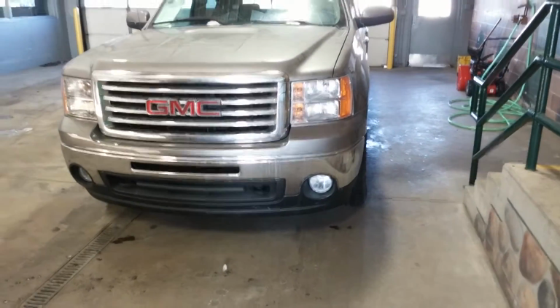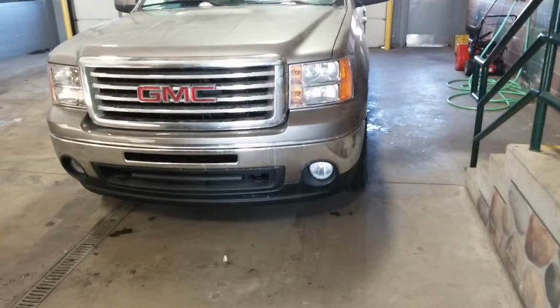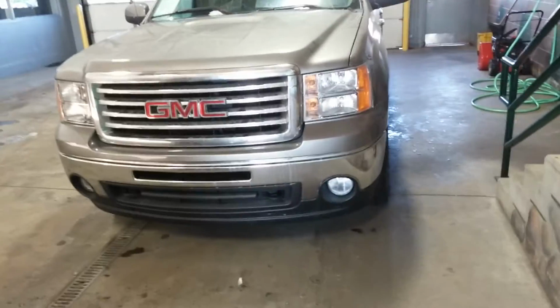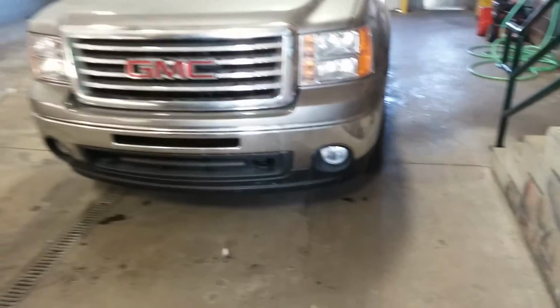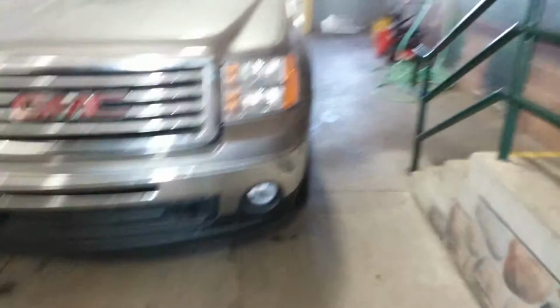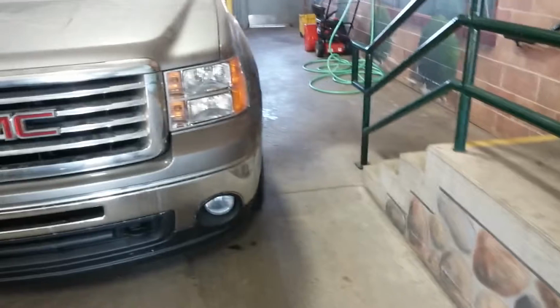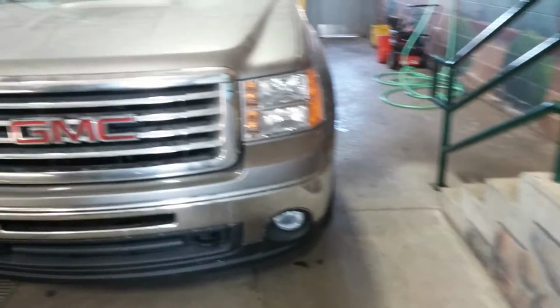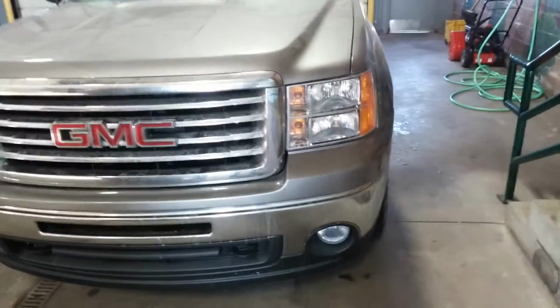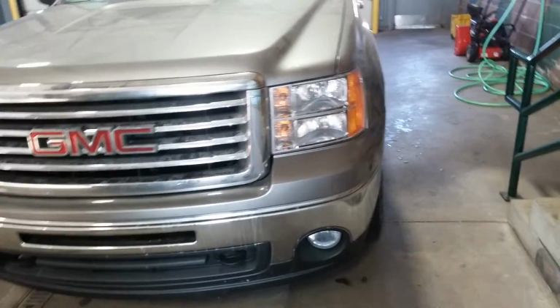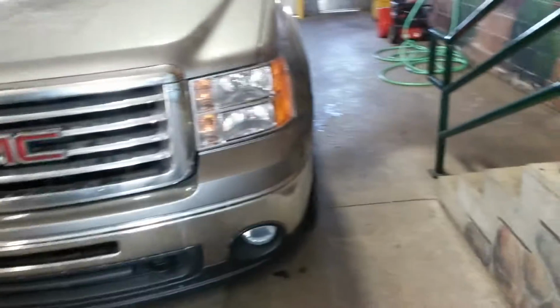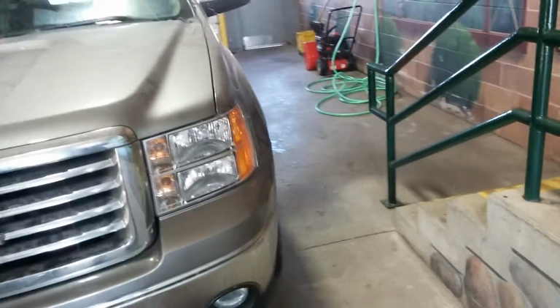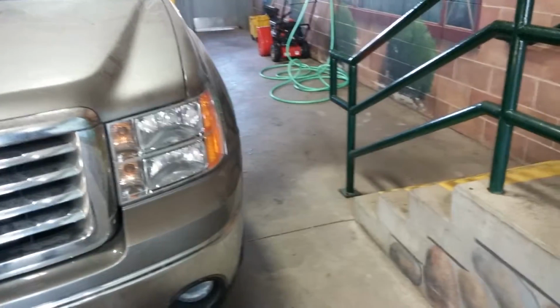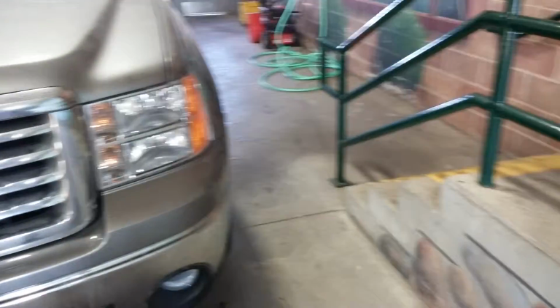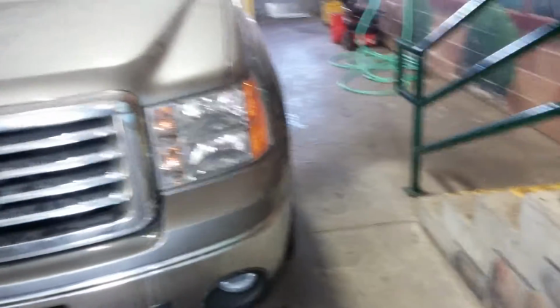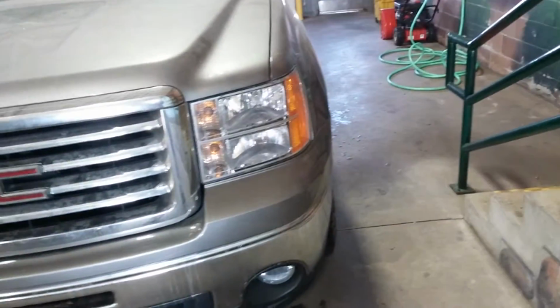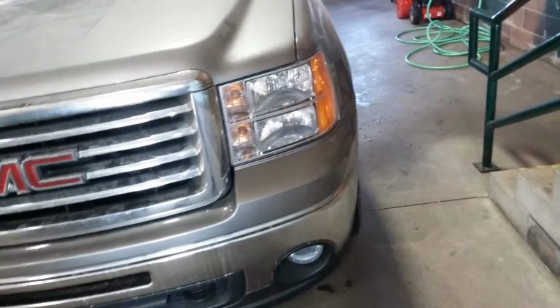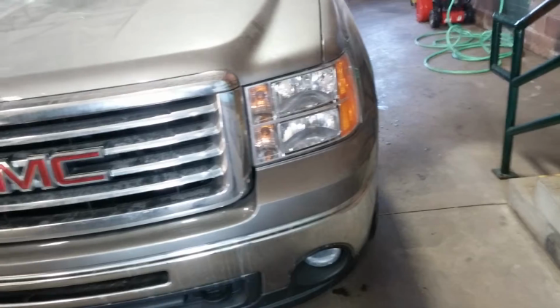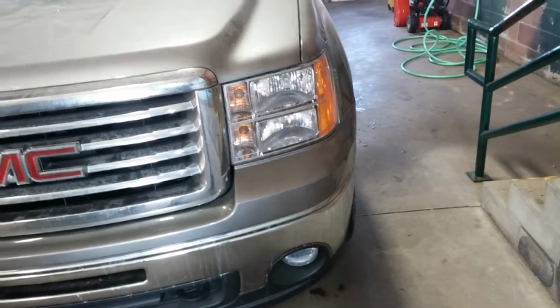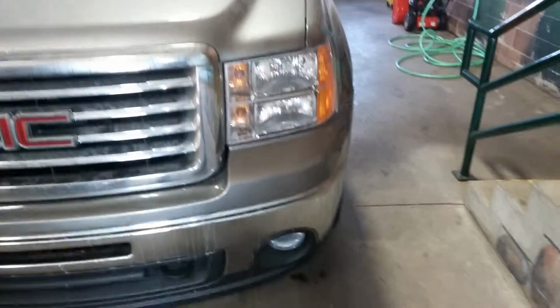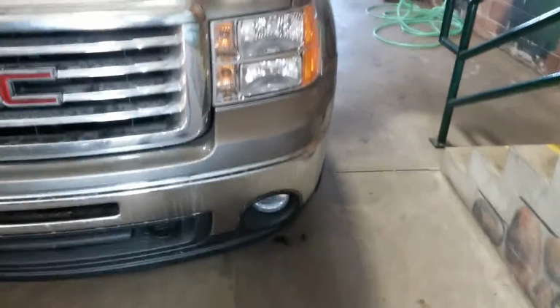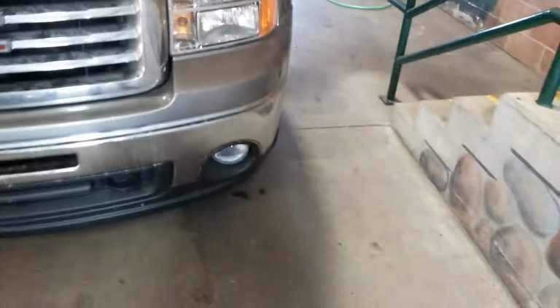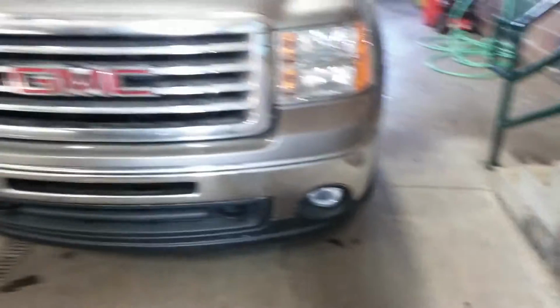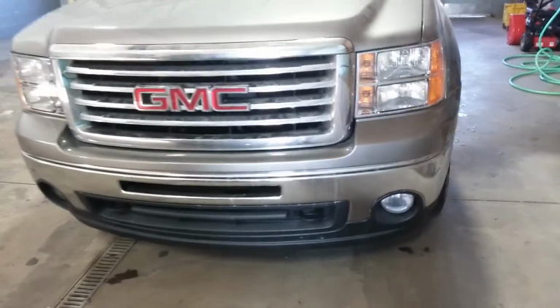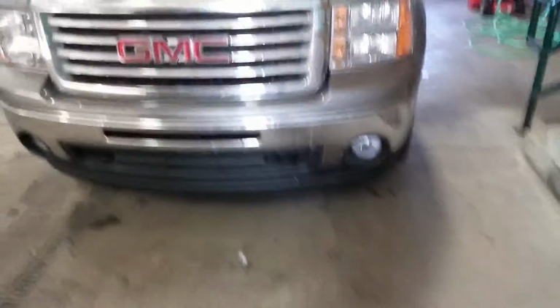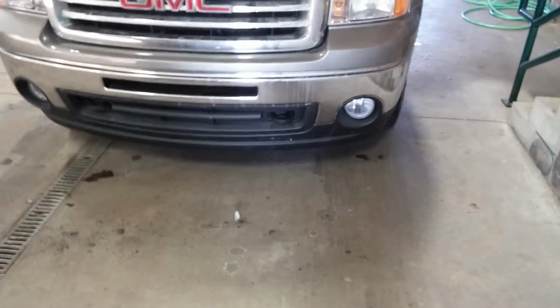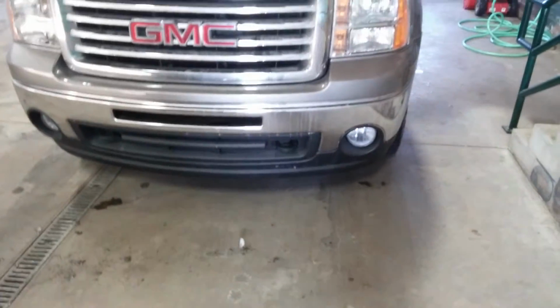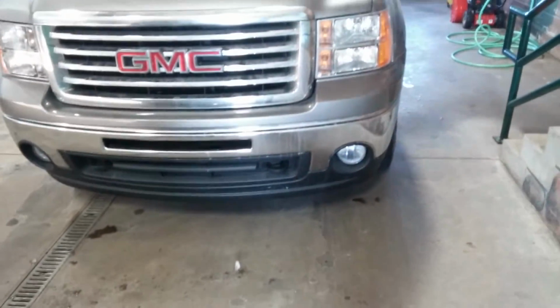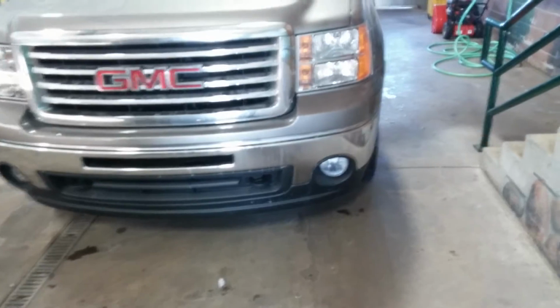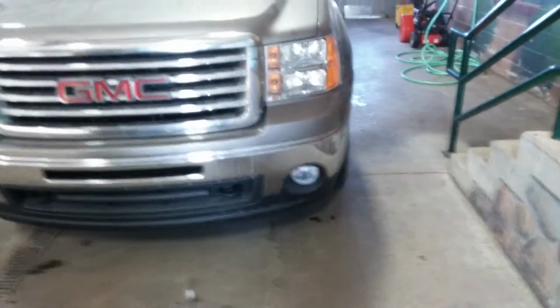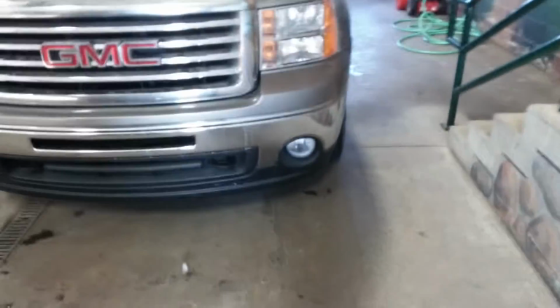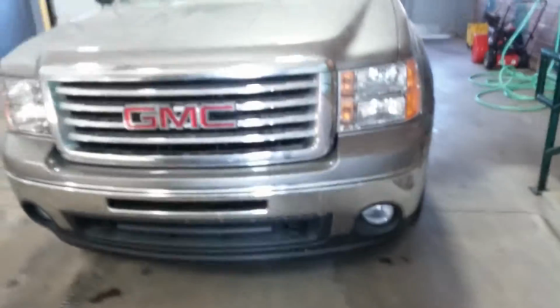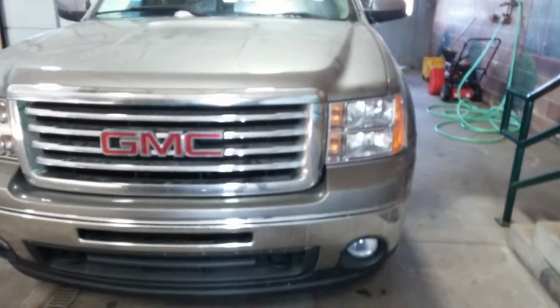It is the SLE 4x4, 4-door crew cab. It has the 5'8 inch short box, 5.3 liter V8 with the automatic 6-speed transmission. That means you'll get 15 miles per gallon city, 21 highway.